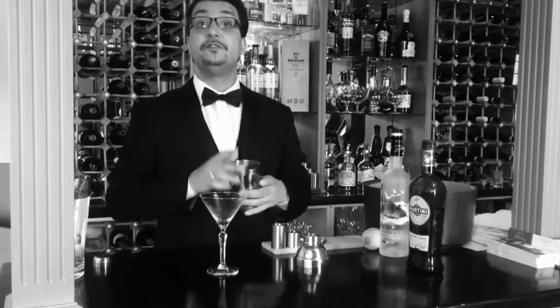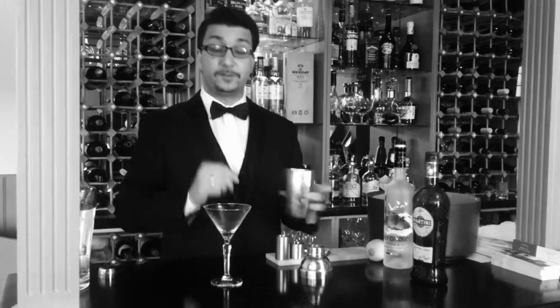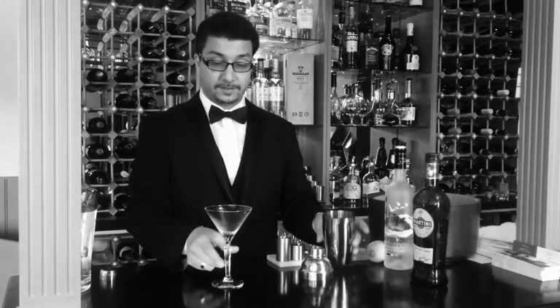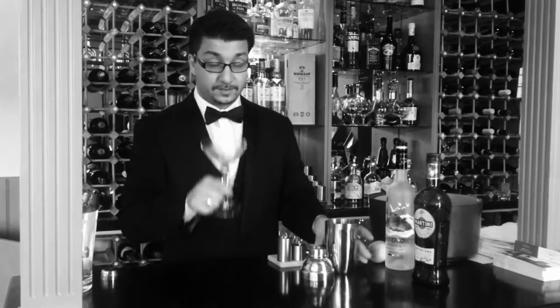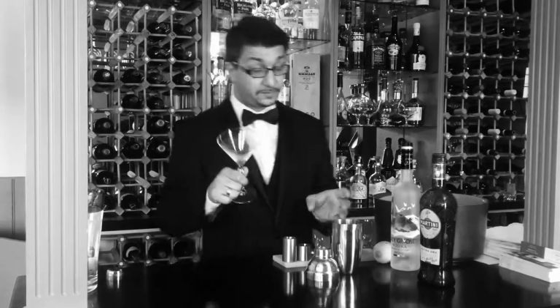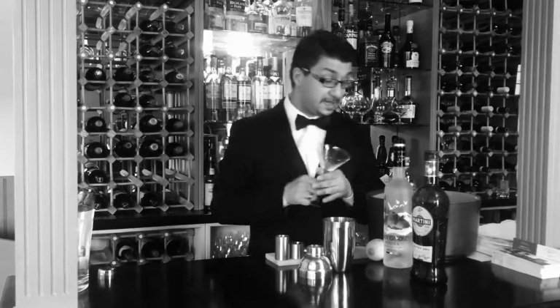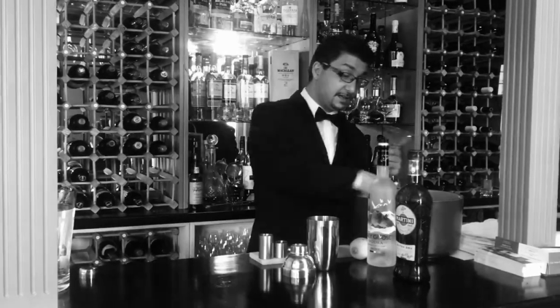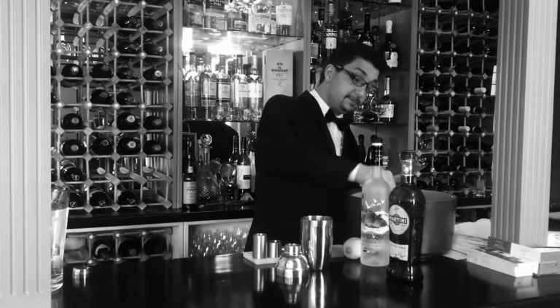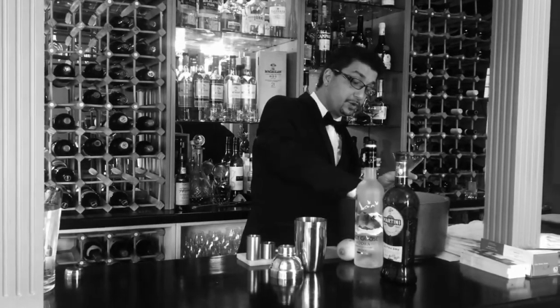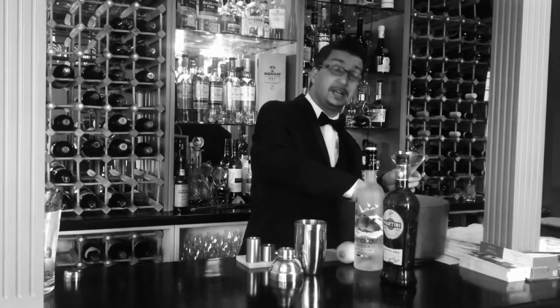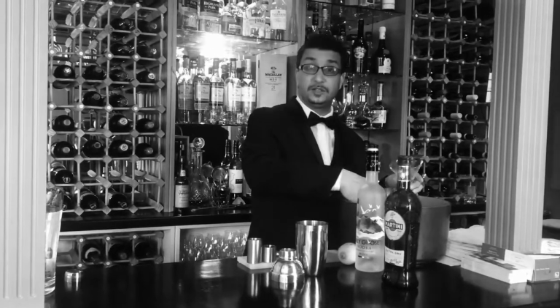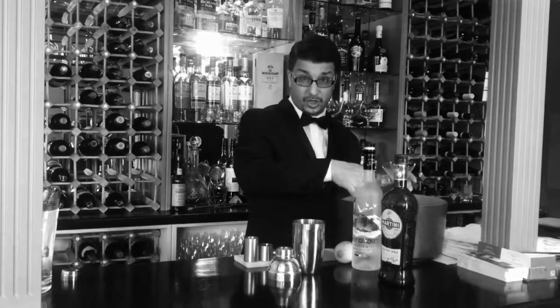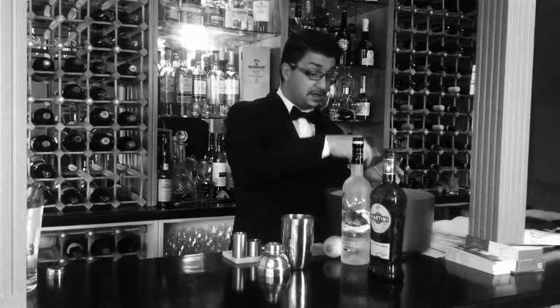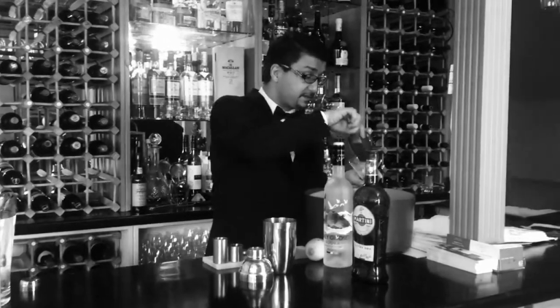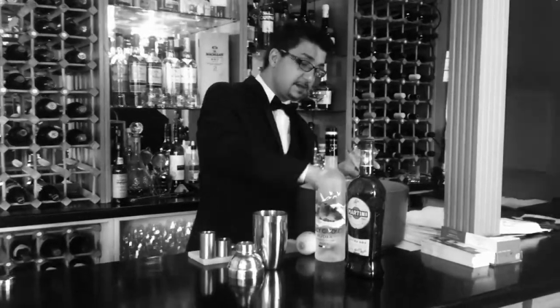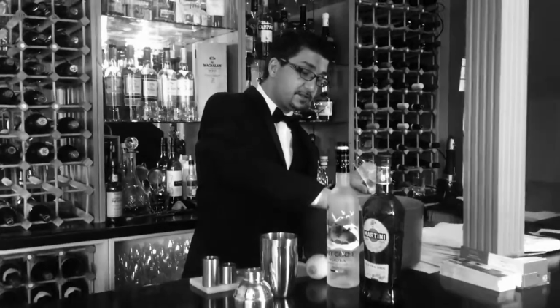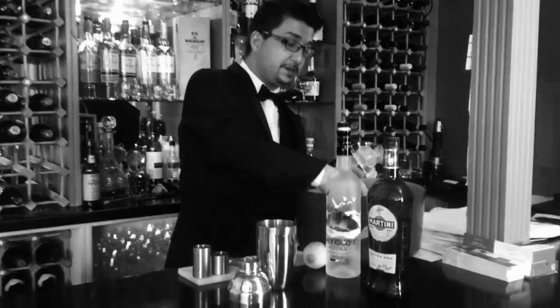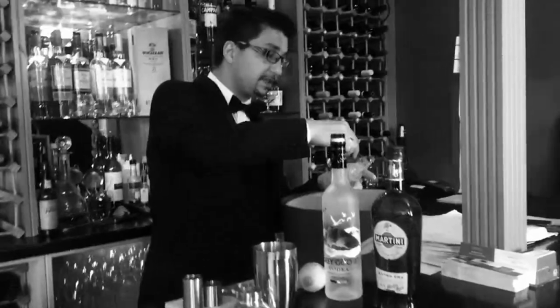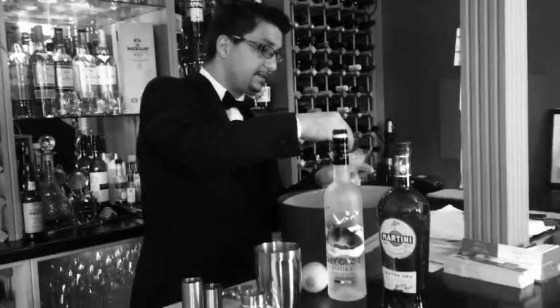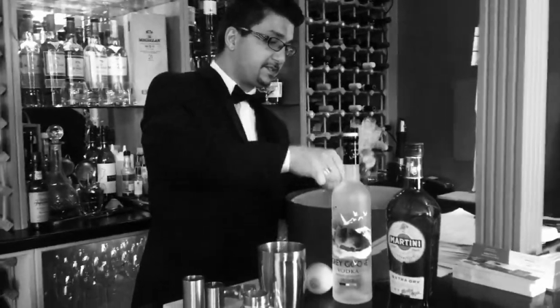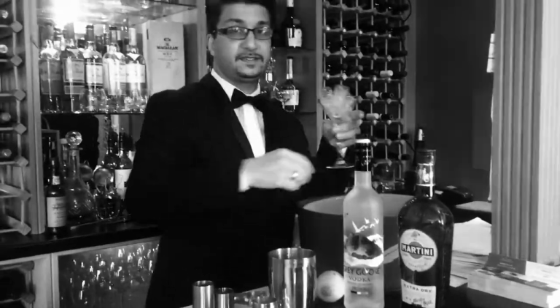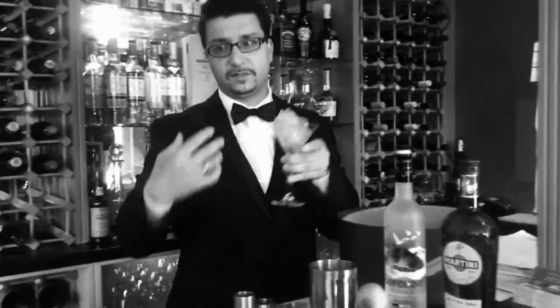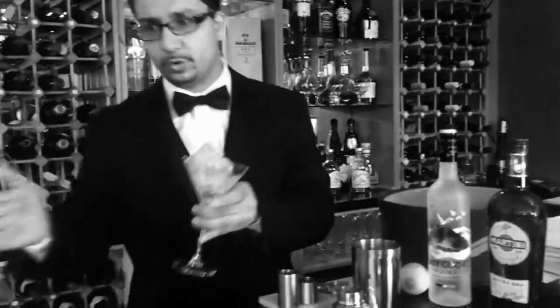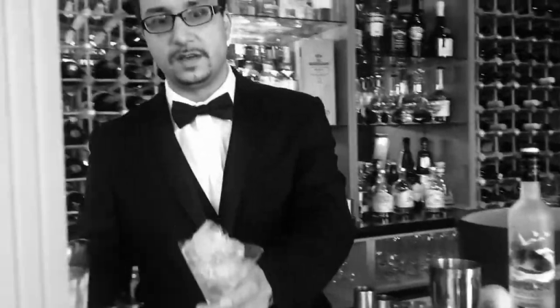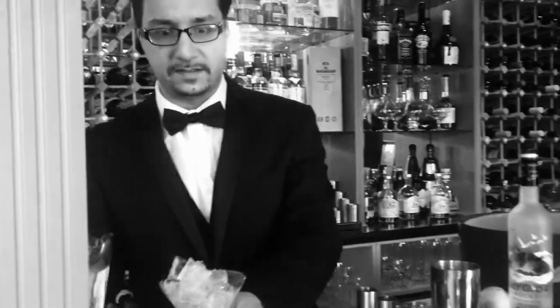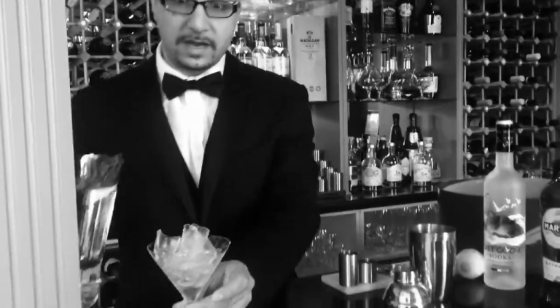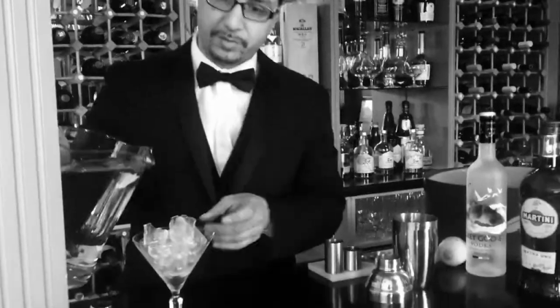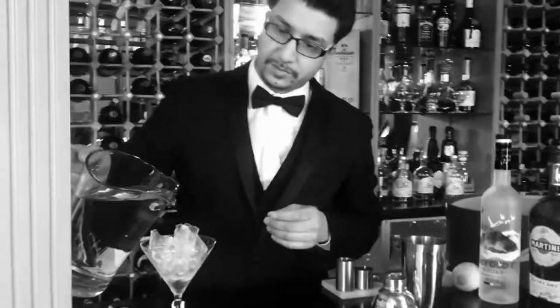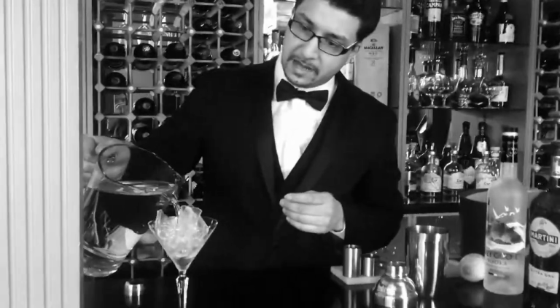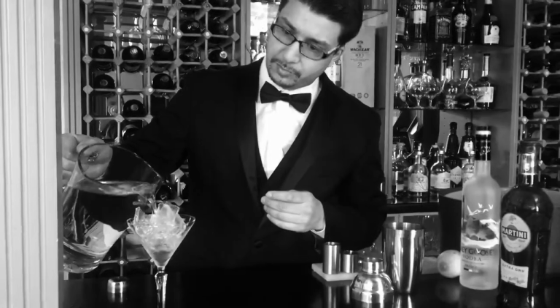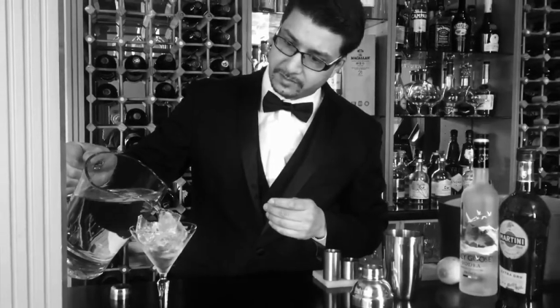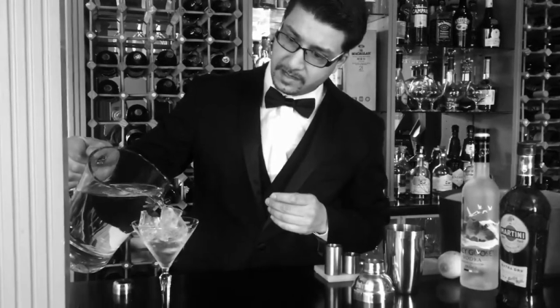First of all, you start off with the glass. You want to chill your glass so that your cocktail stays cold as long as possible after you pour it into the glass.